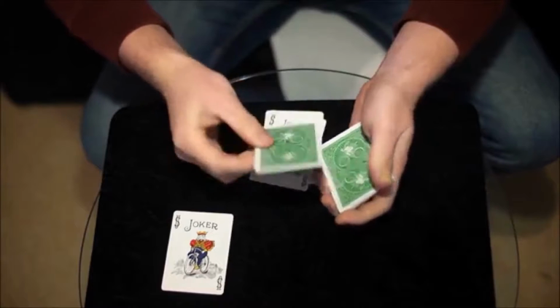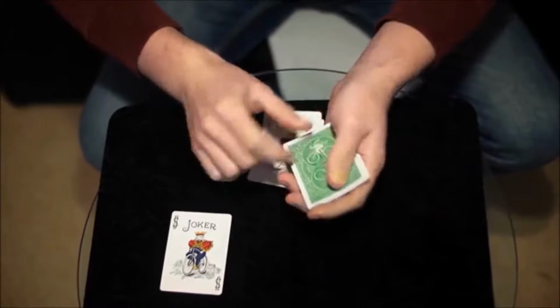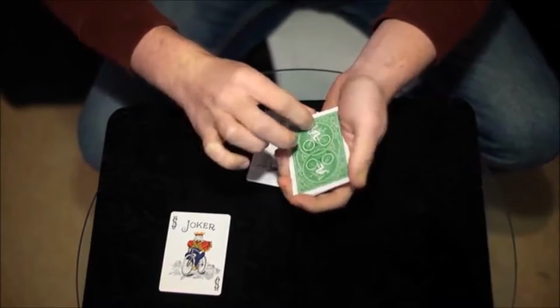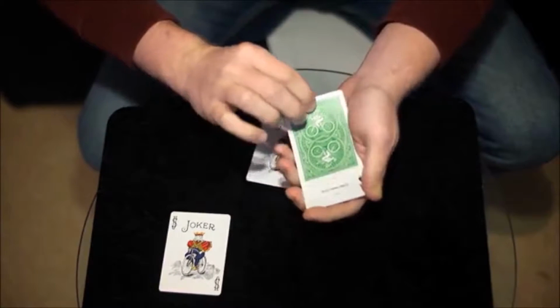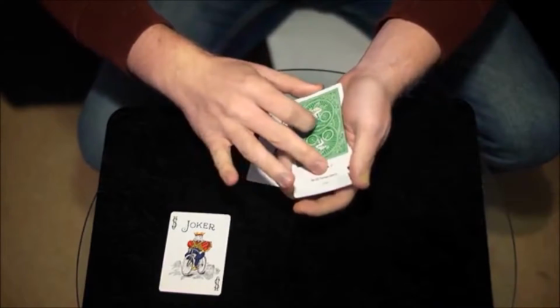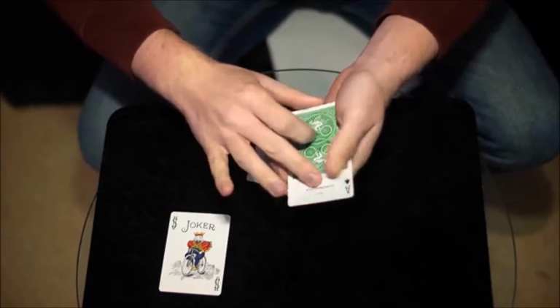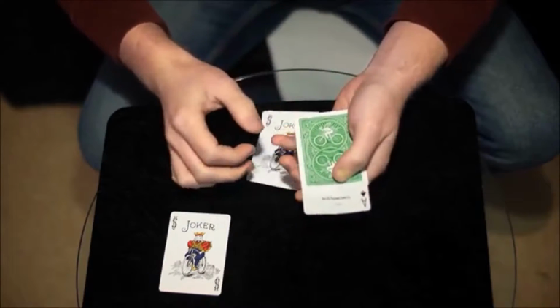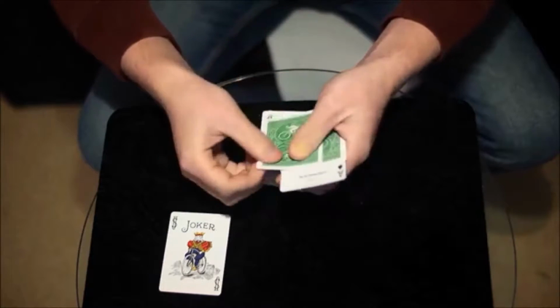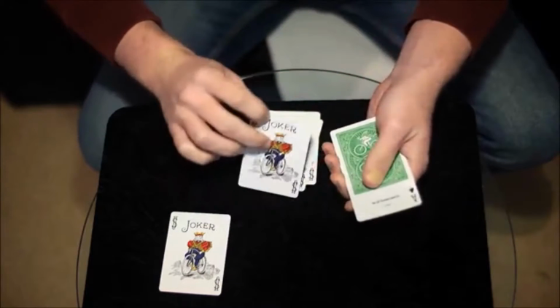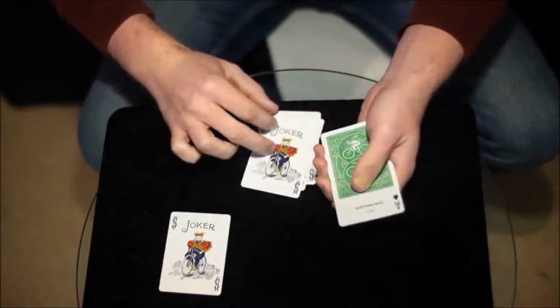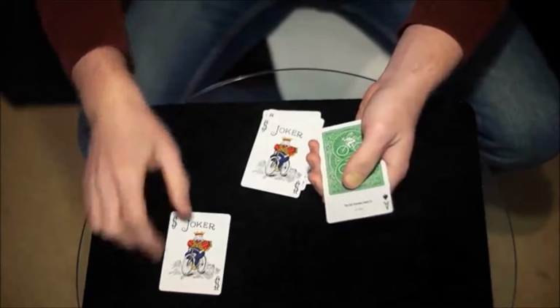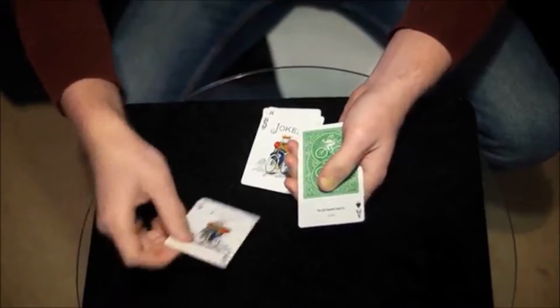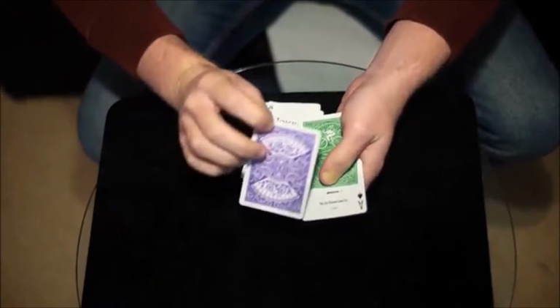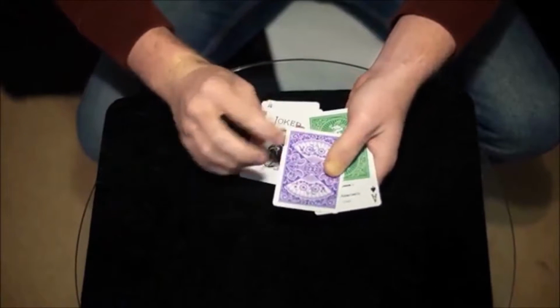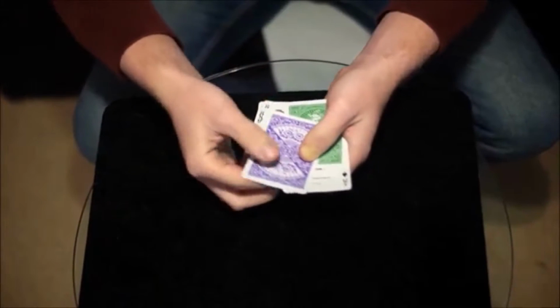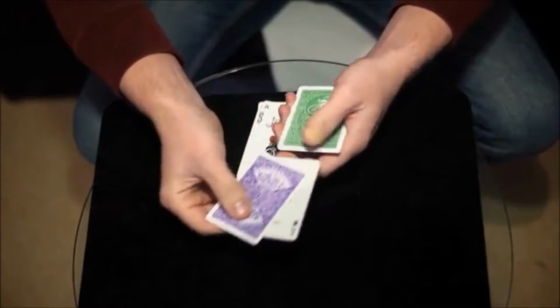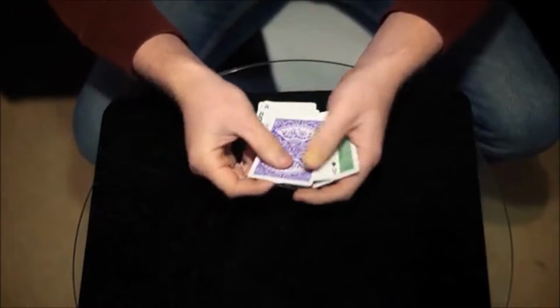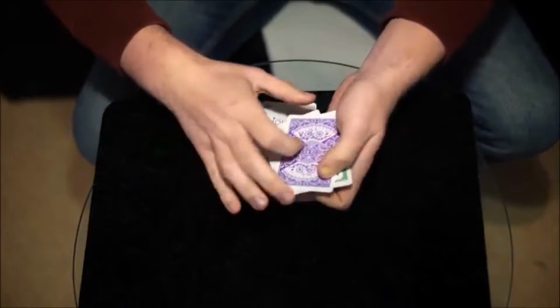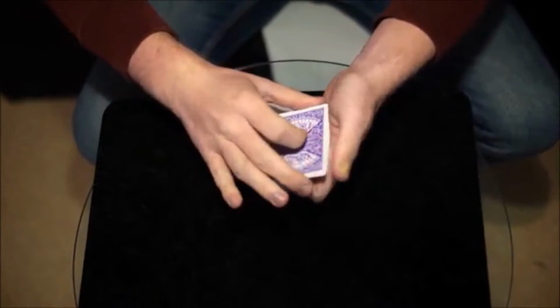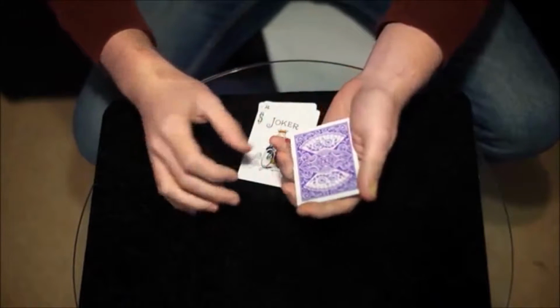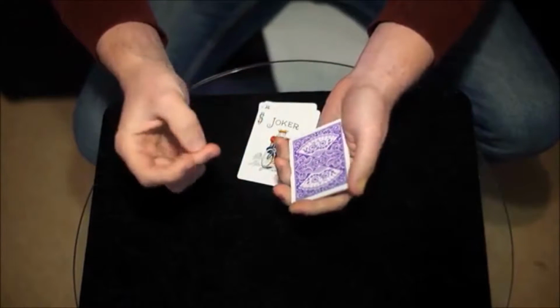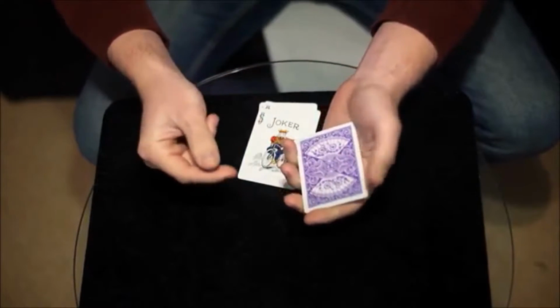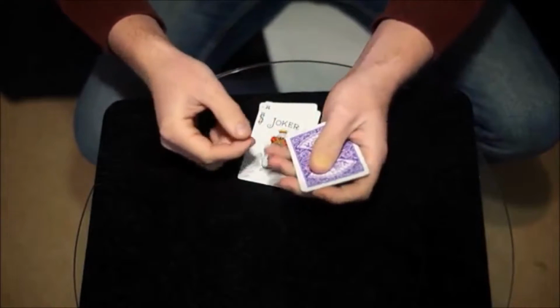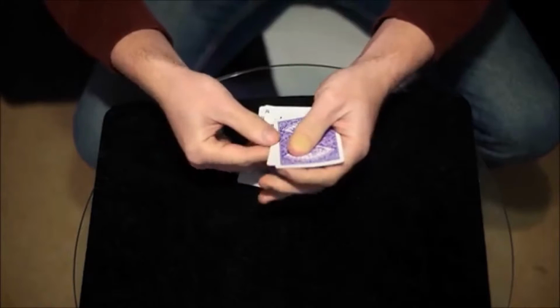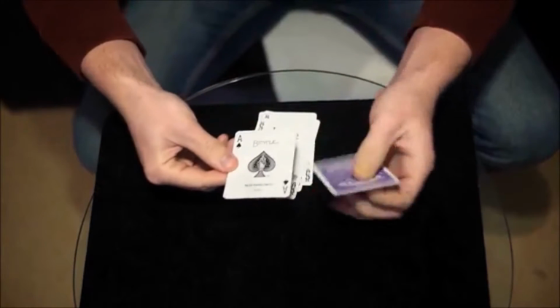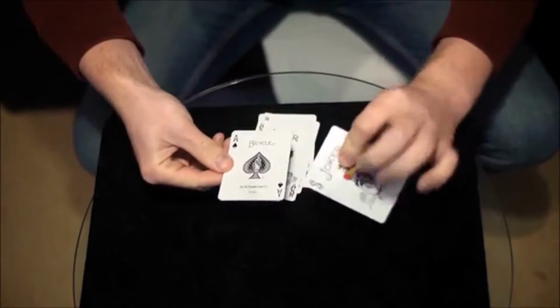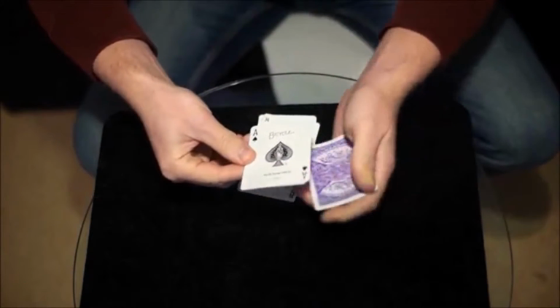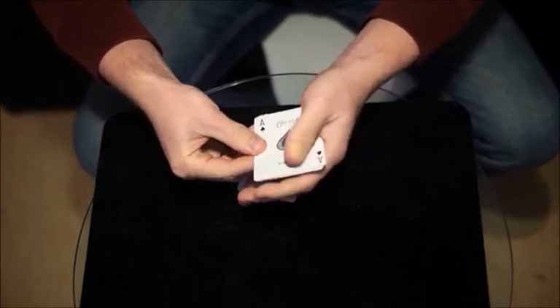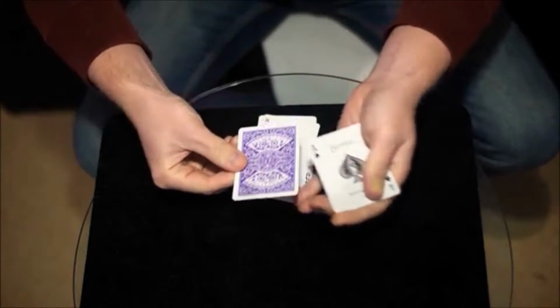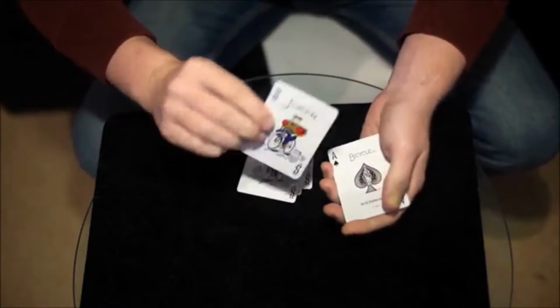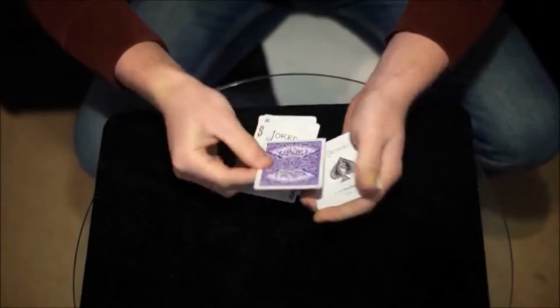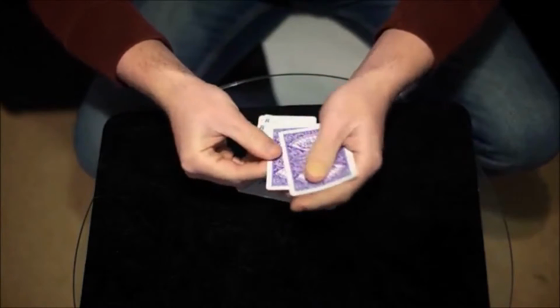You've got one more chance to catch me out. So we'll swap the green joker here for this one, which is purple. Touch it to the ace of spades just for a second, and all of the jokers change, this time from green to purple.